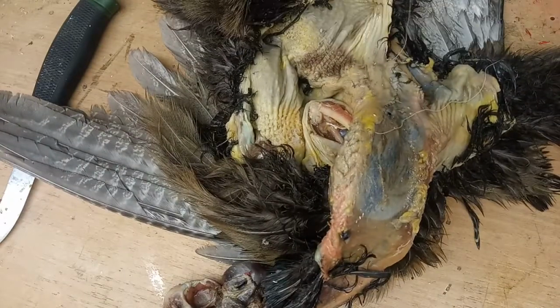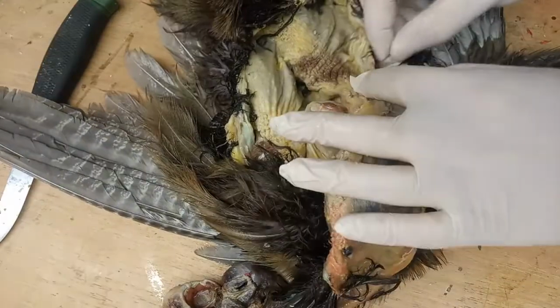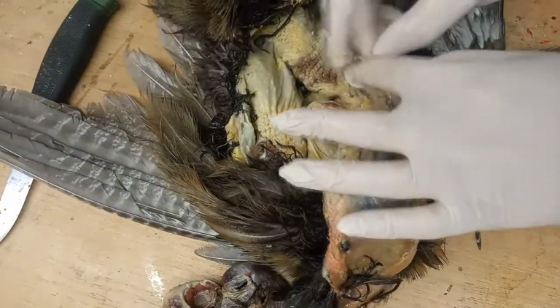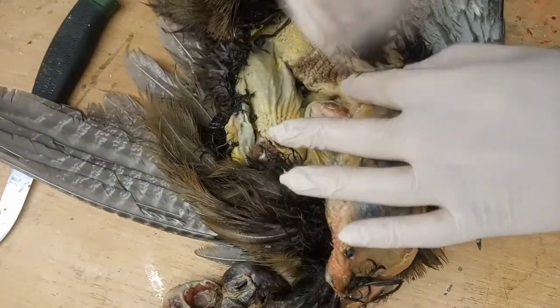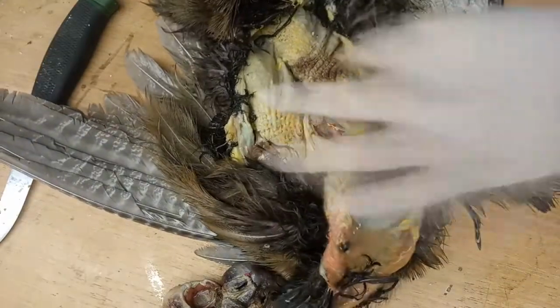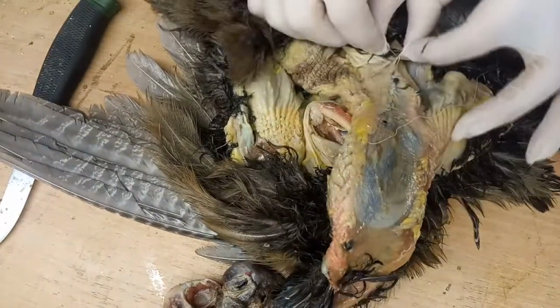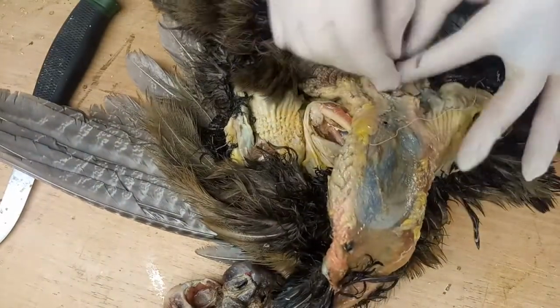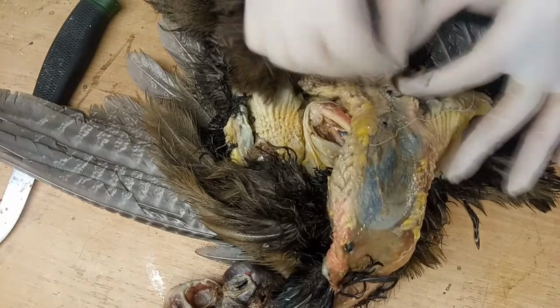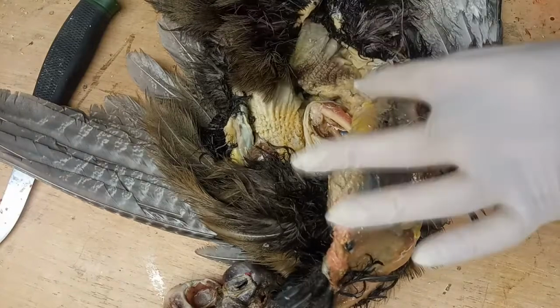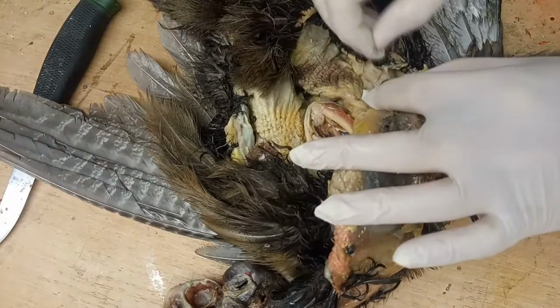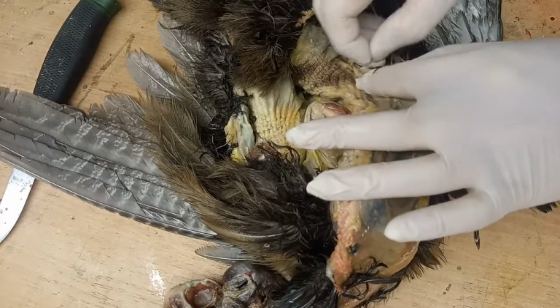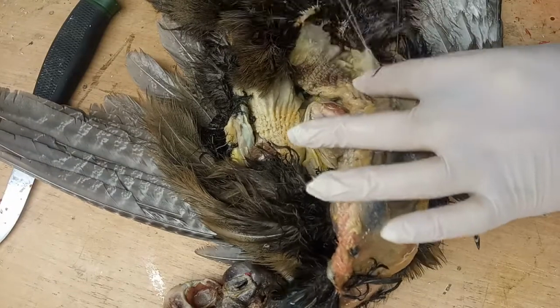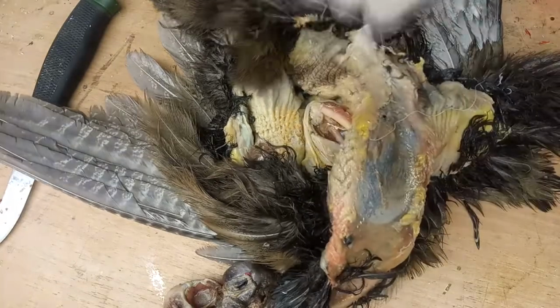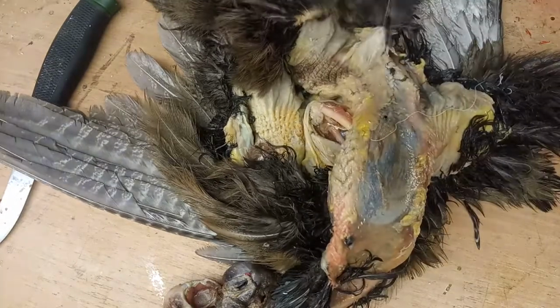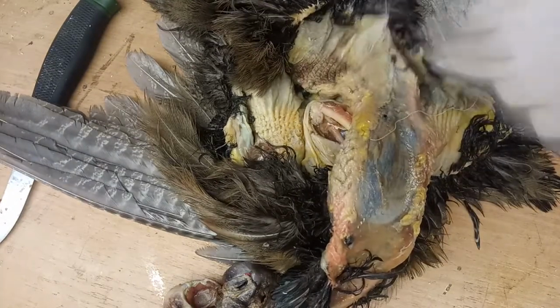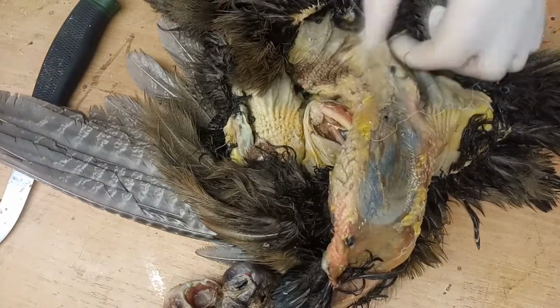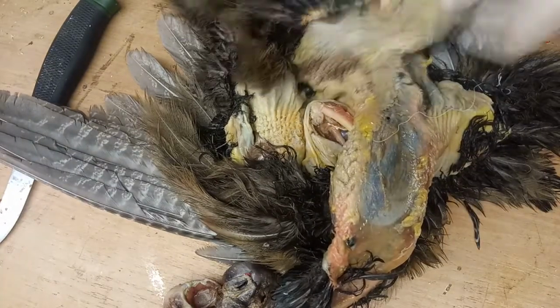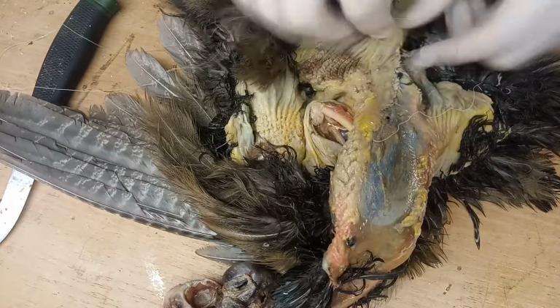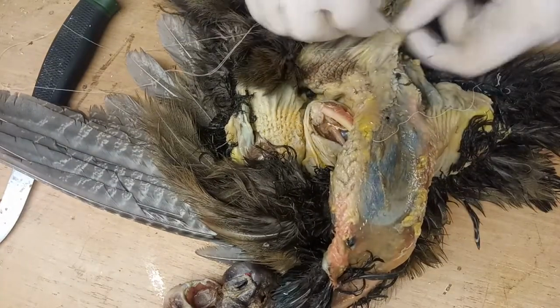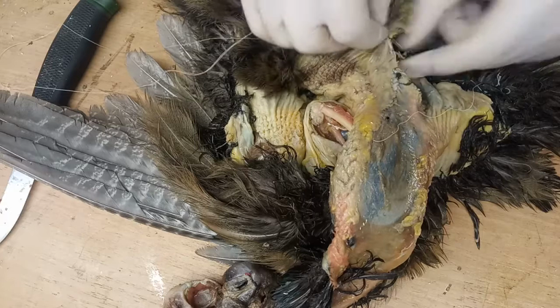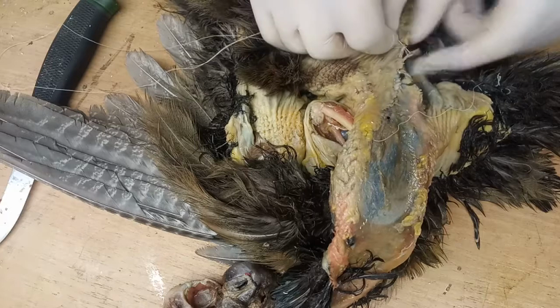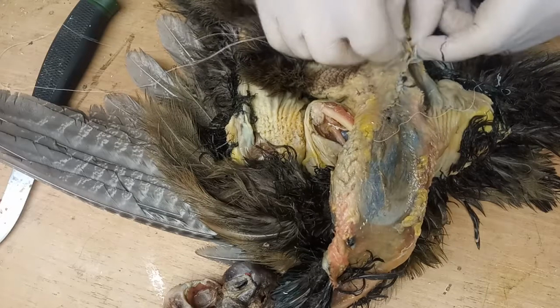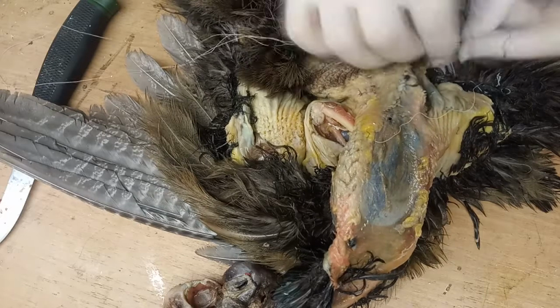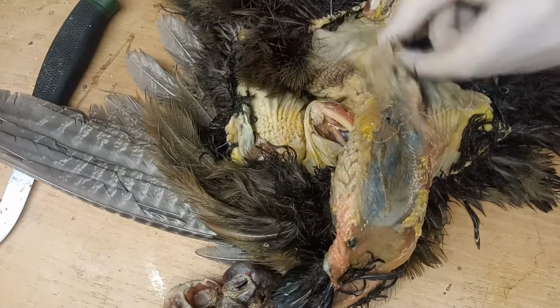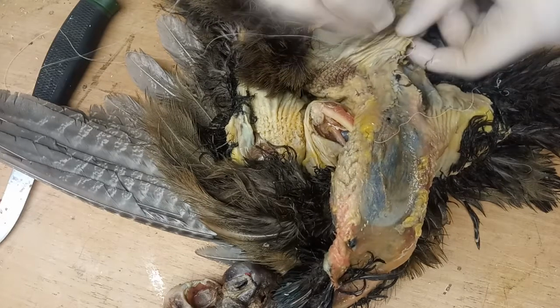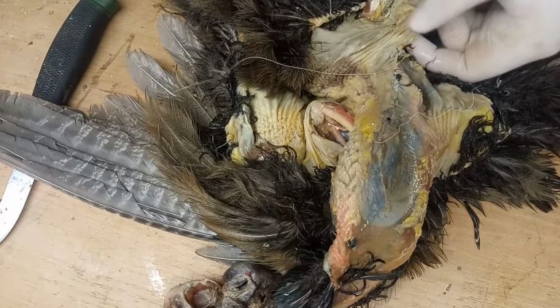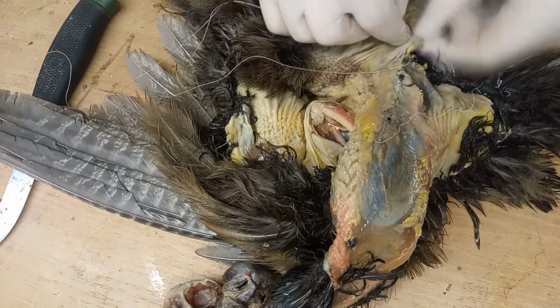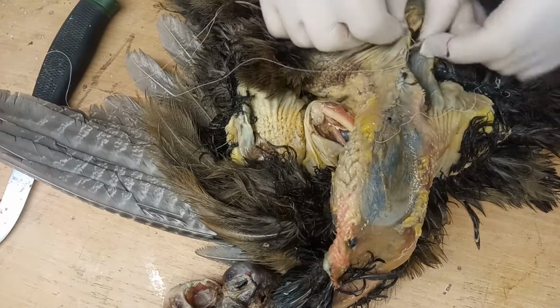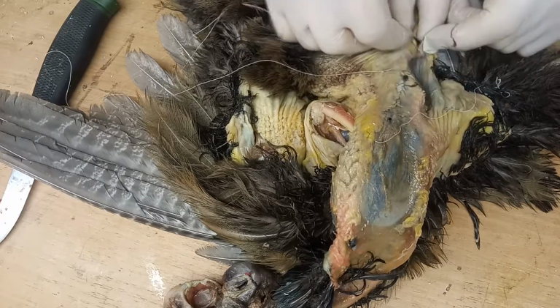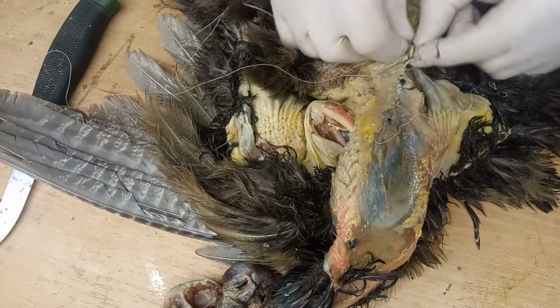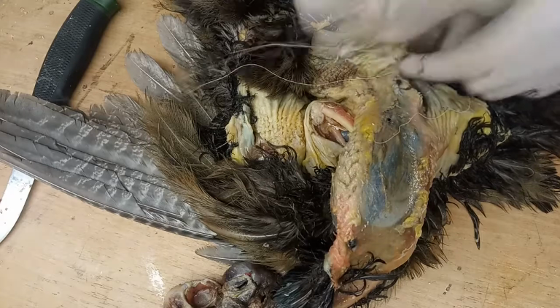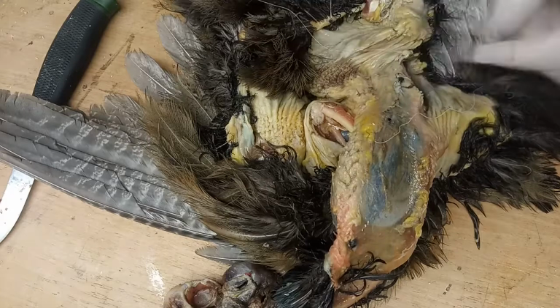Caitlyn Nipps says: it would have been prettier if it was alive. That's true — oh, that's a good one.